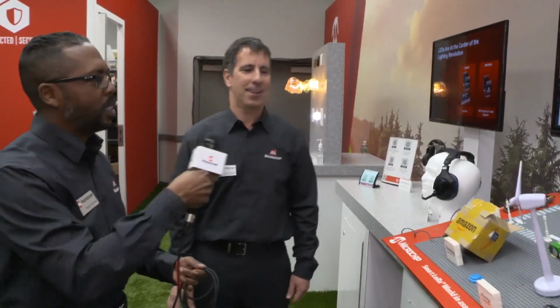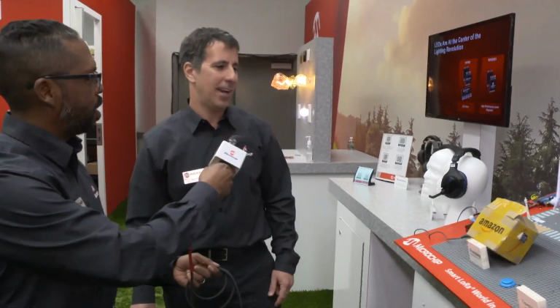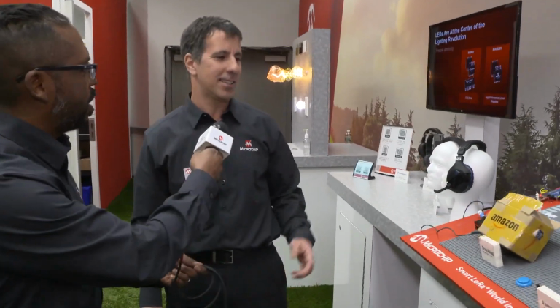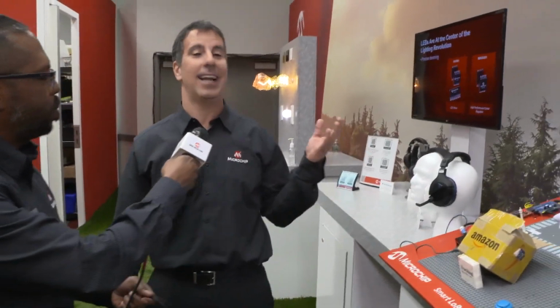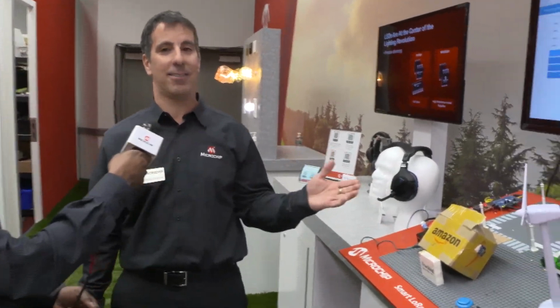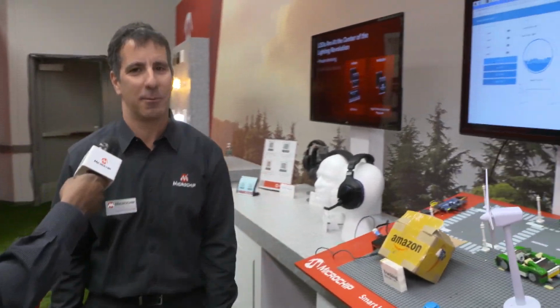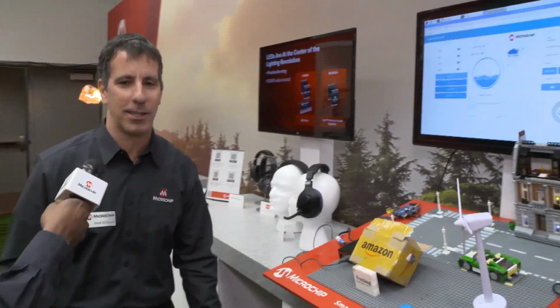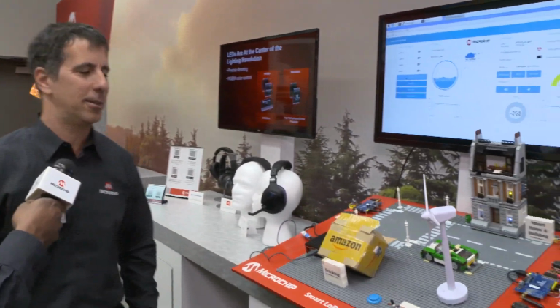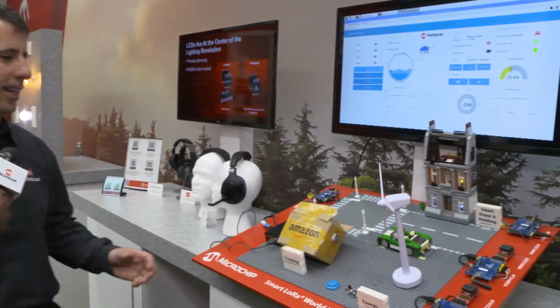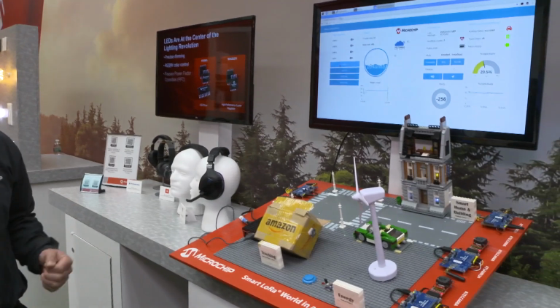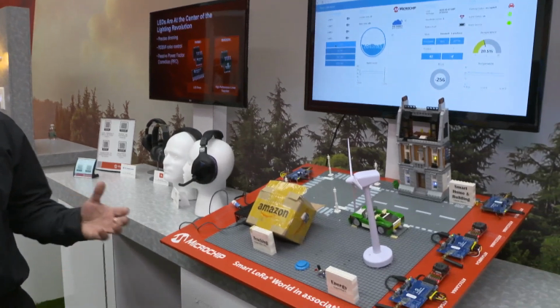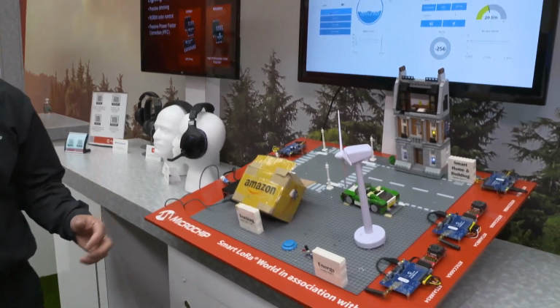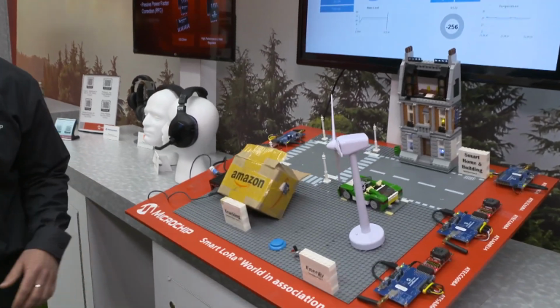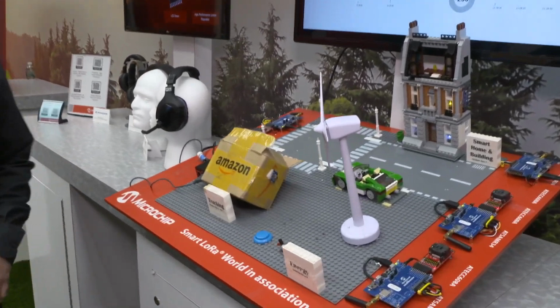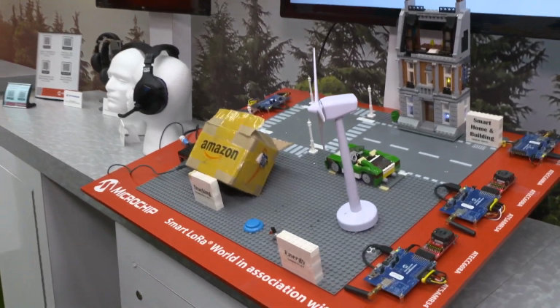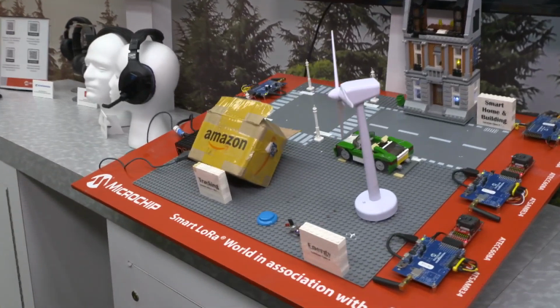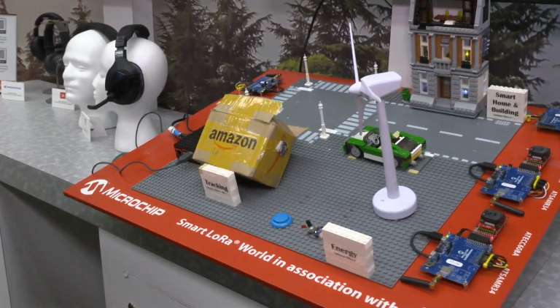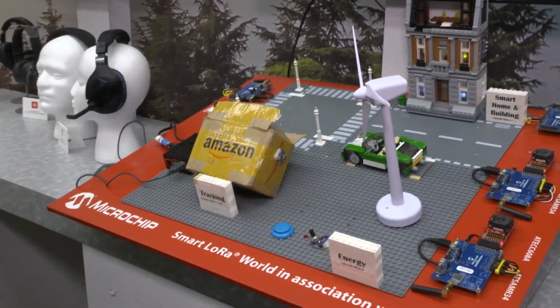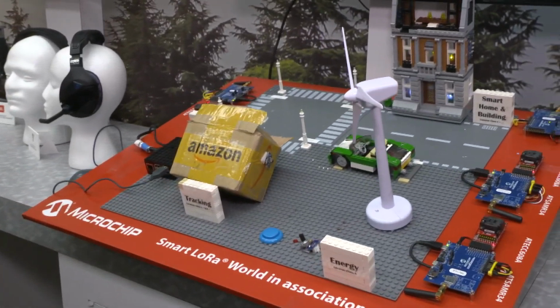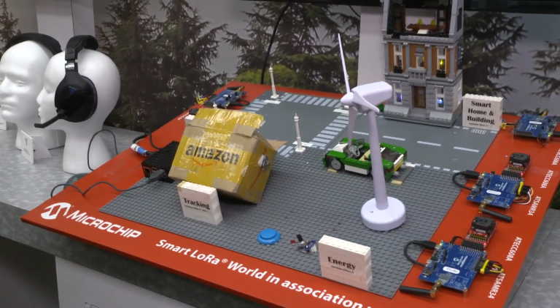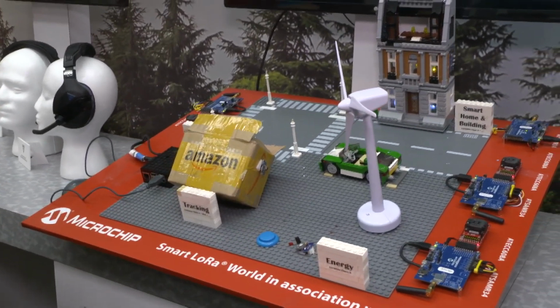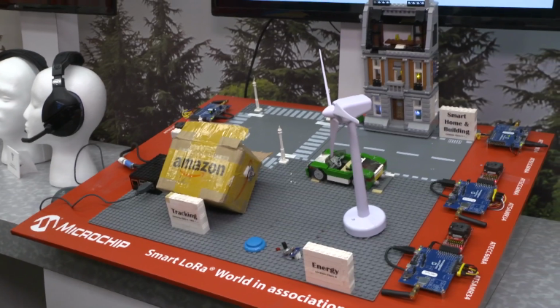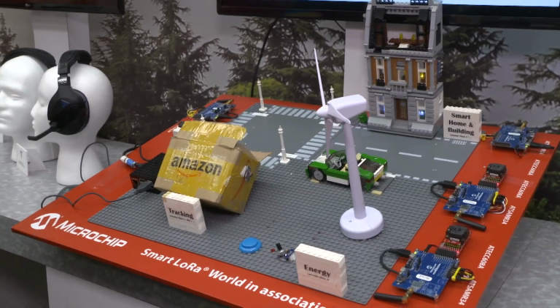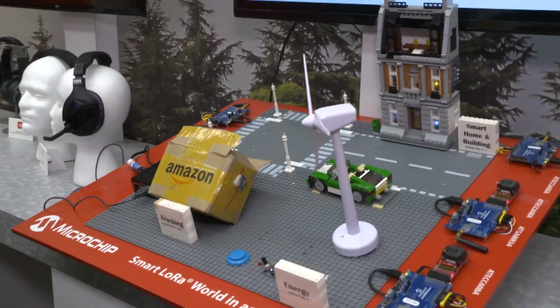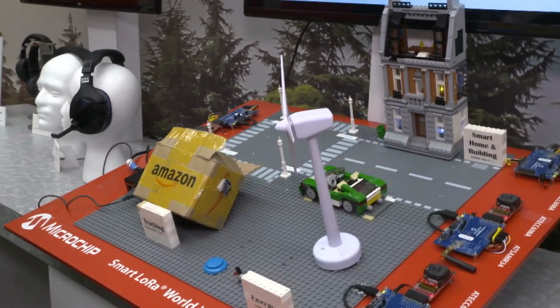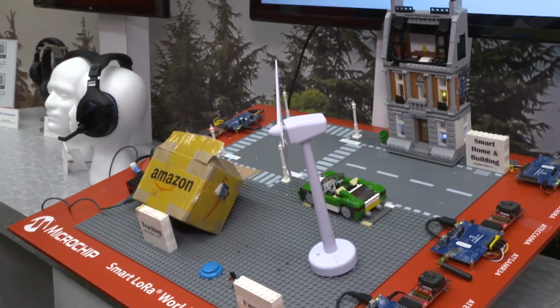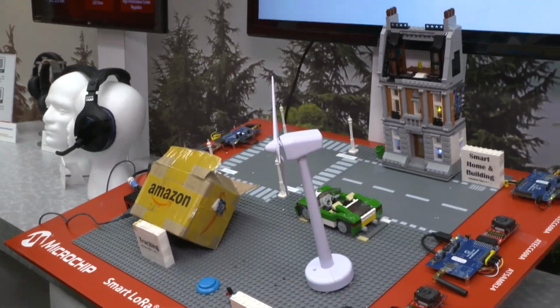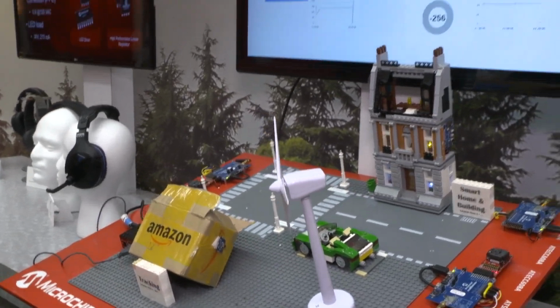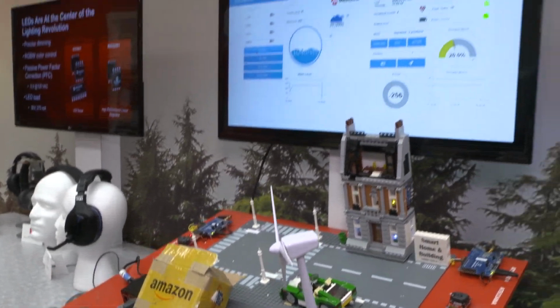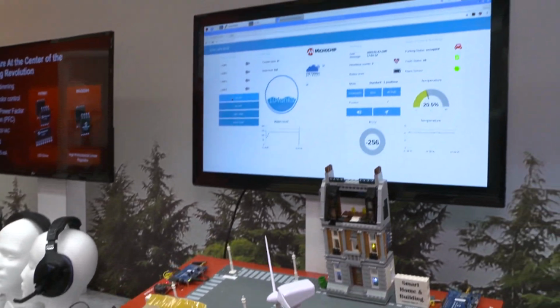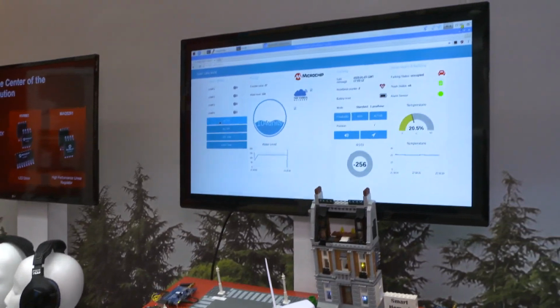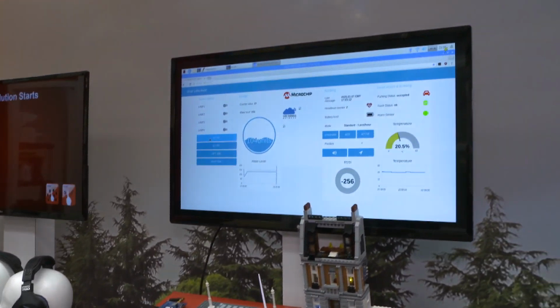As you can see, we really love LEGO at Microchip, and we've used LEGO to build this amazing demo which highlights all kinds of applications for smart city using LoRa technology. As I mentioned, LoRa means long range, low power.